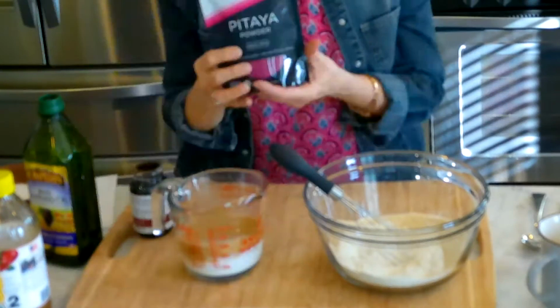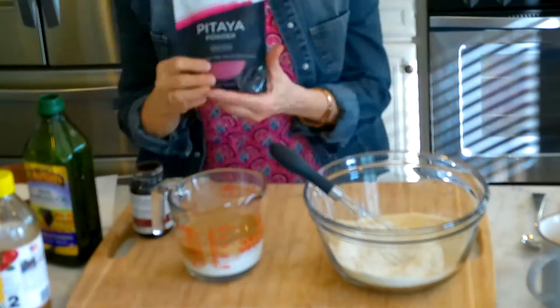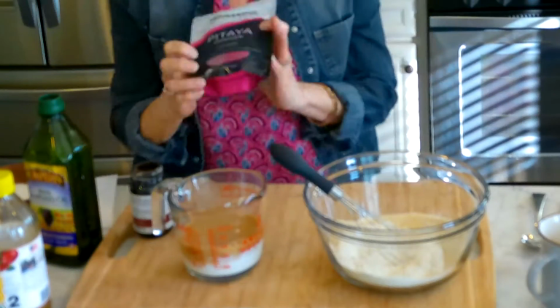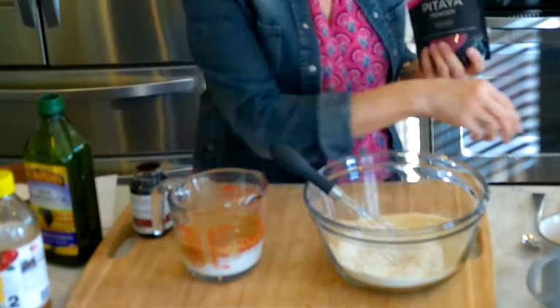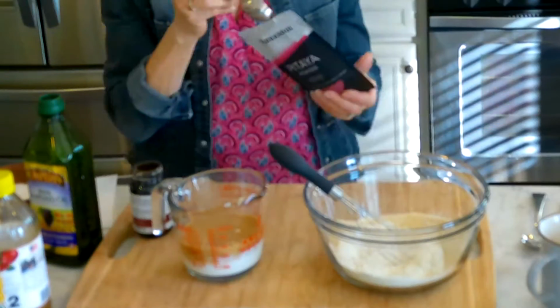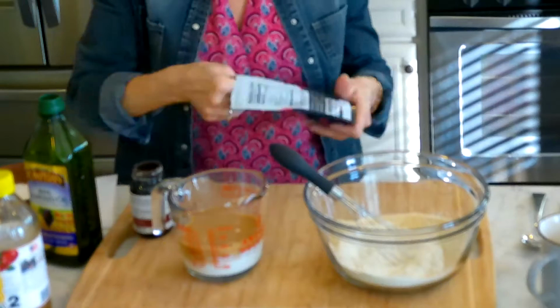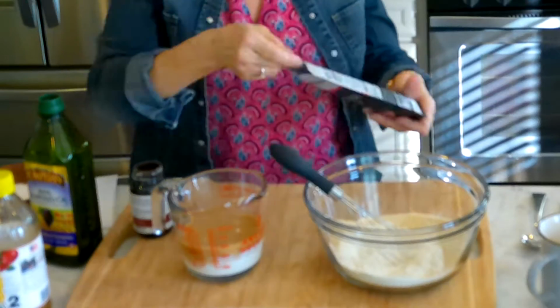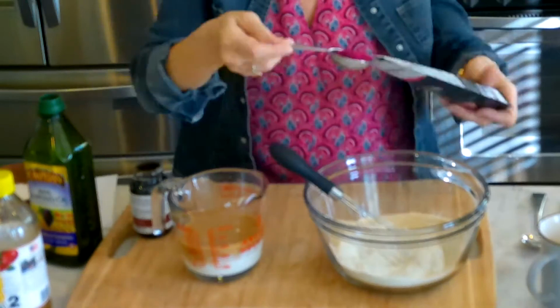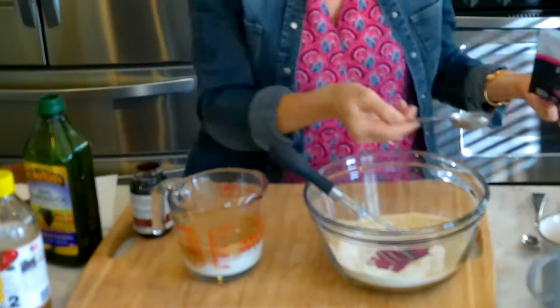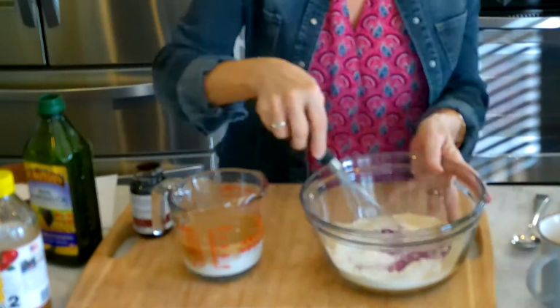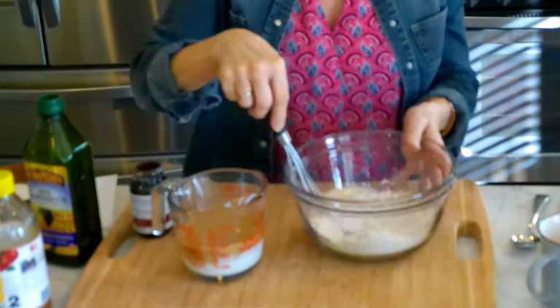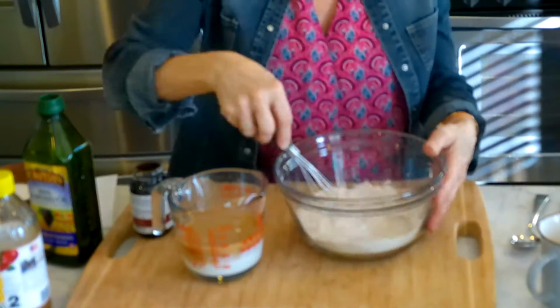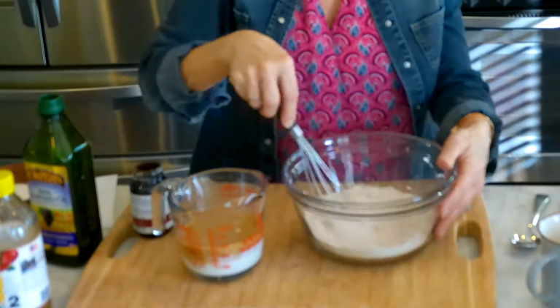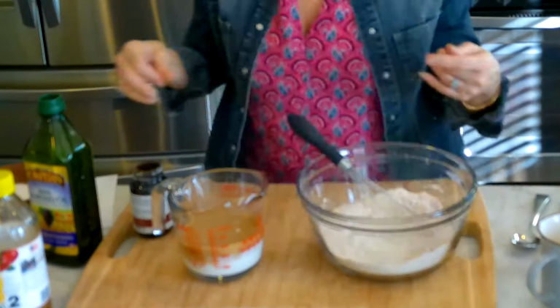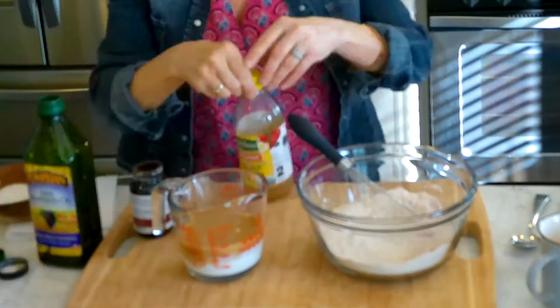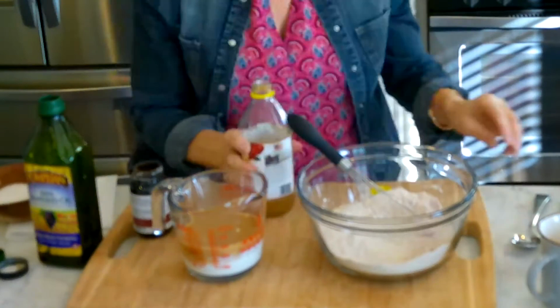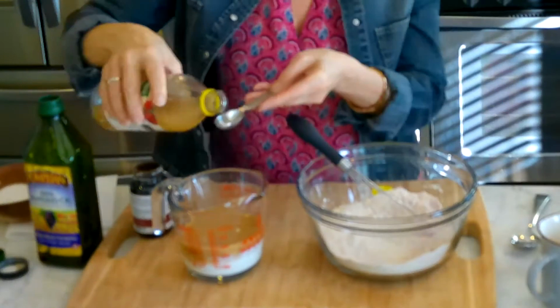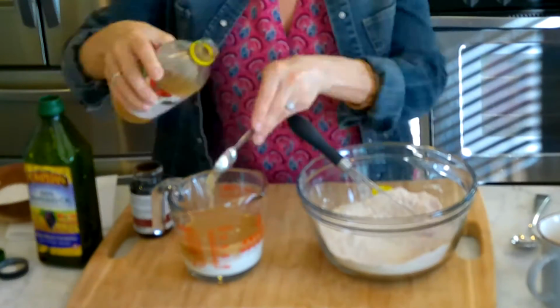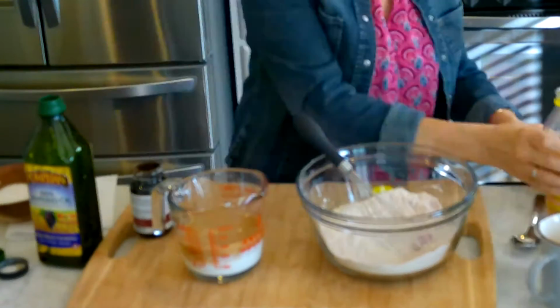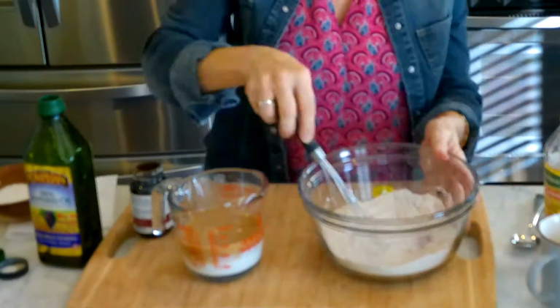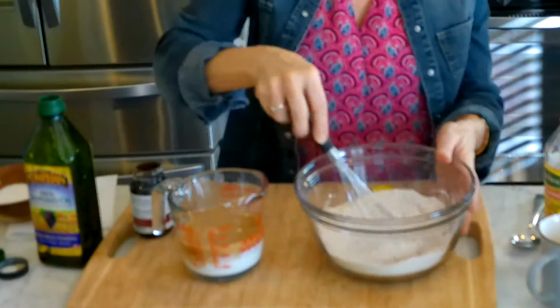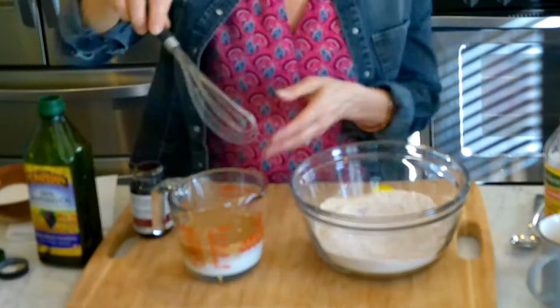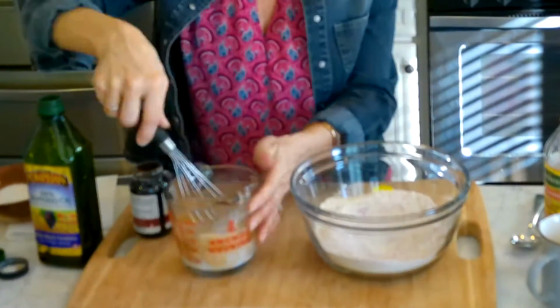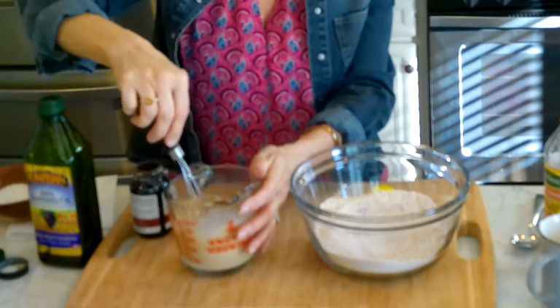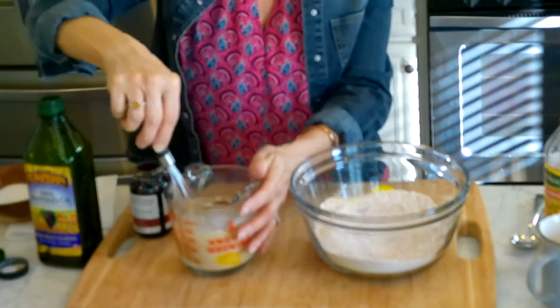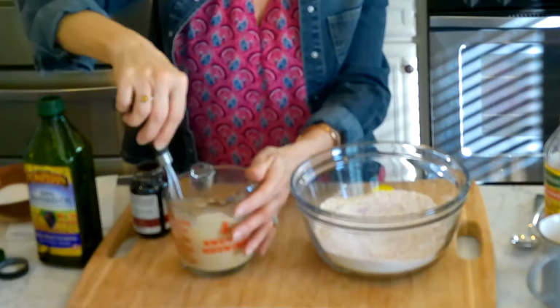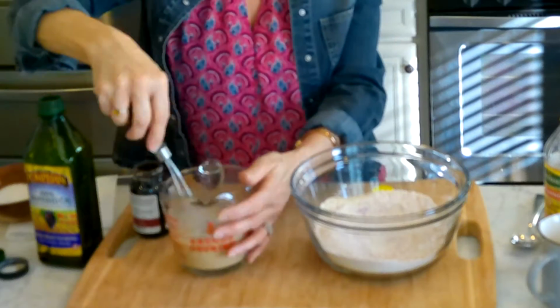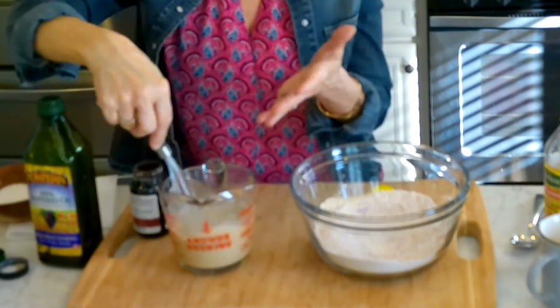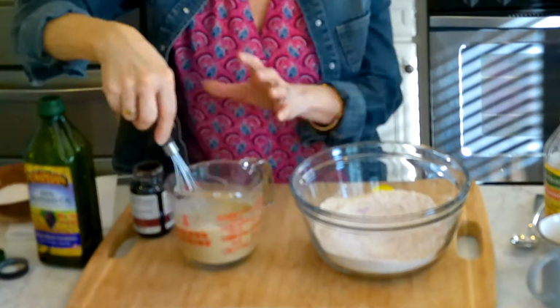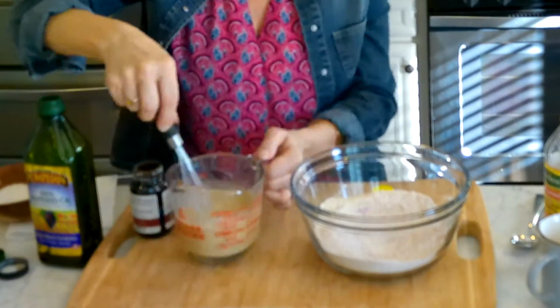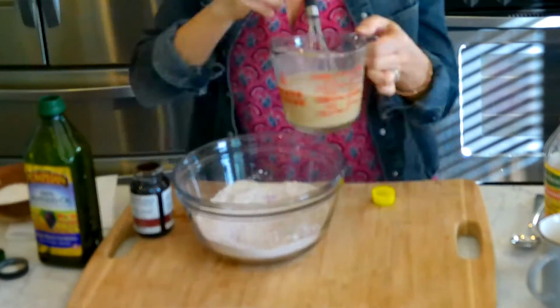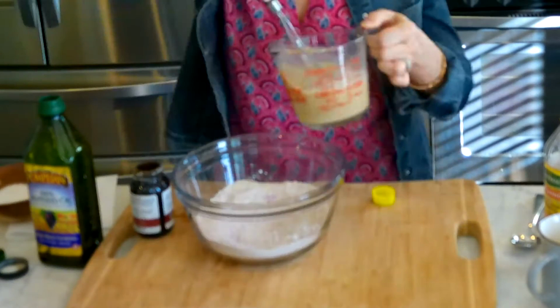I'm adding the pitaya powder, which is freeze-dried dragon fruit powder, to the dry ingredients. Then I add a little bit of vinegar to the wet ingredients and add it into the dry ingredients.